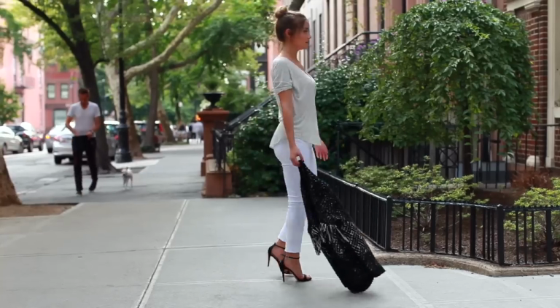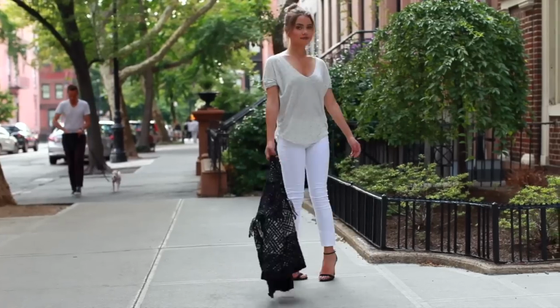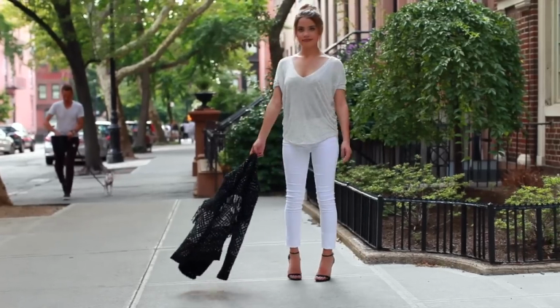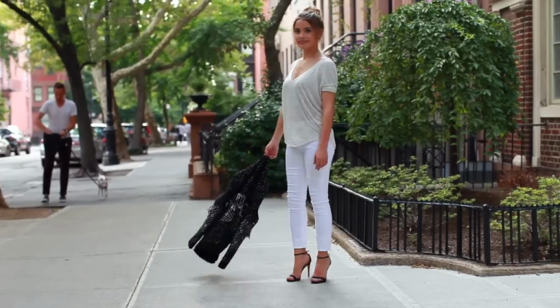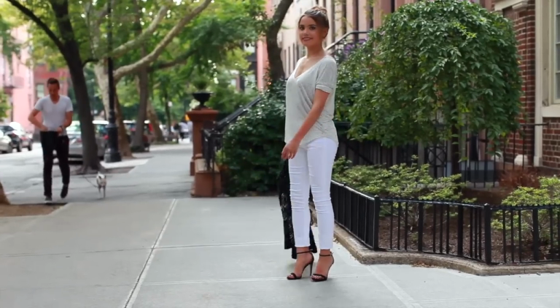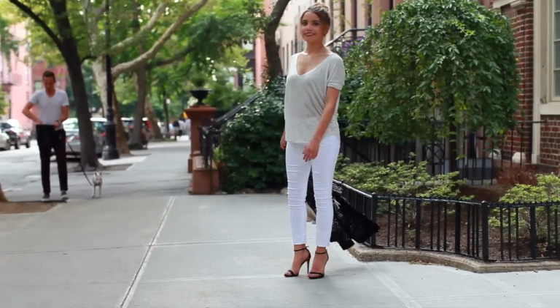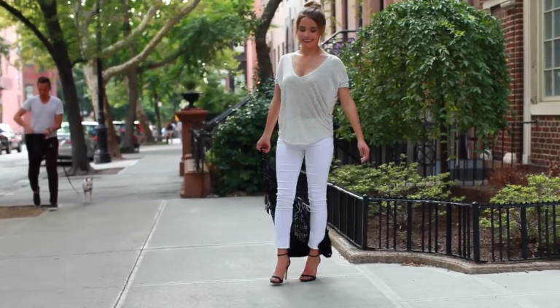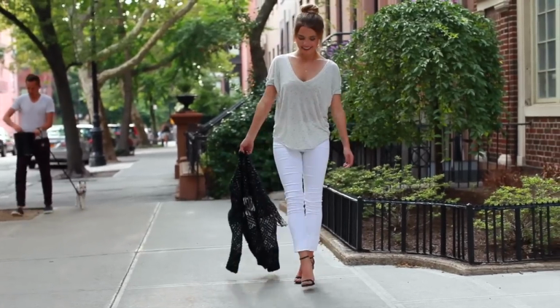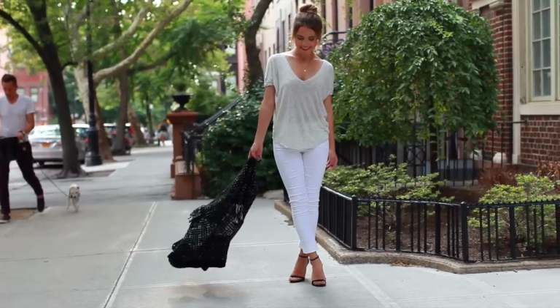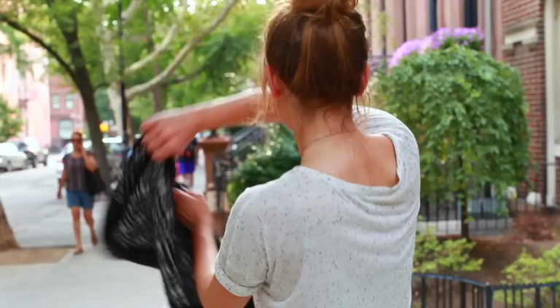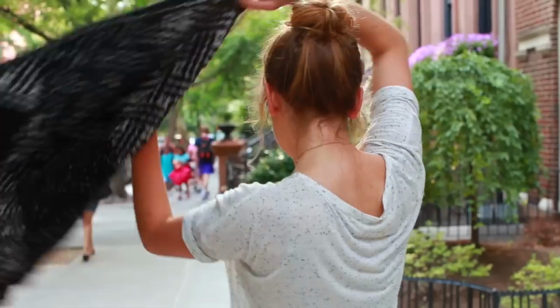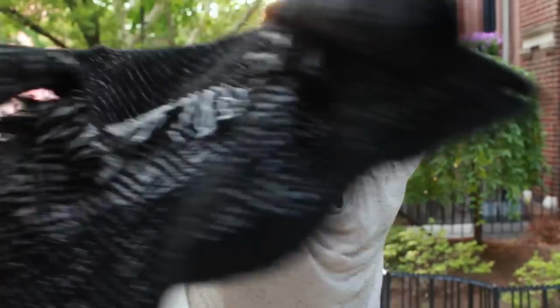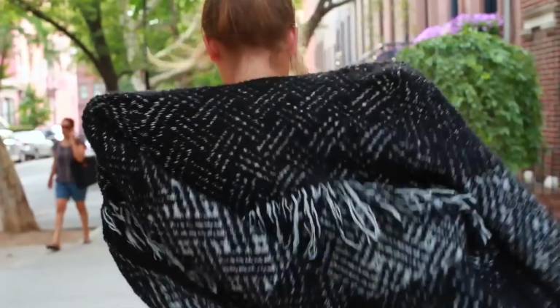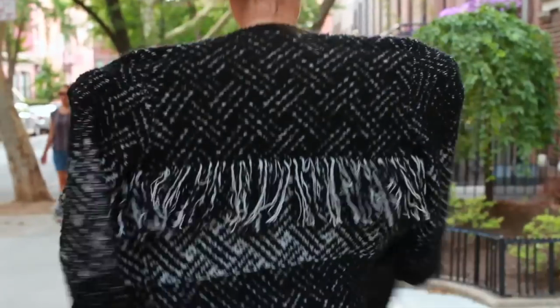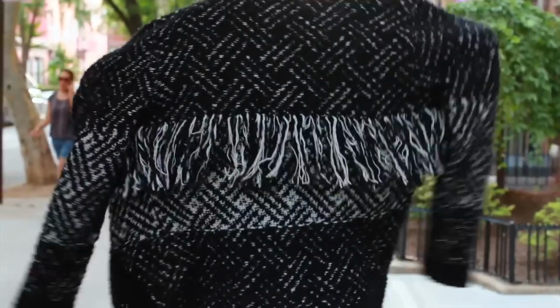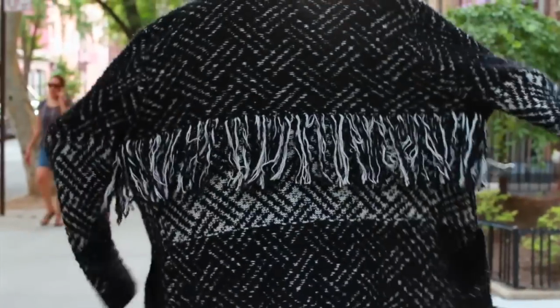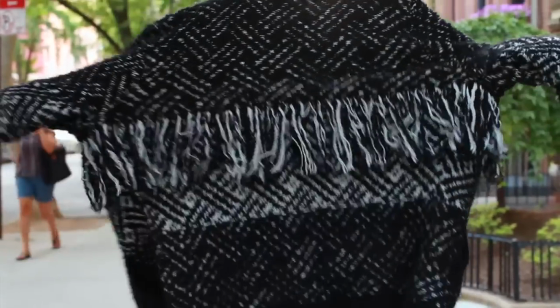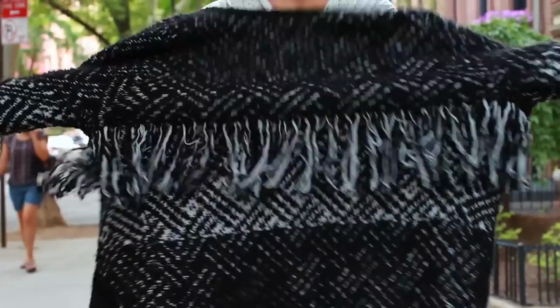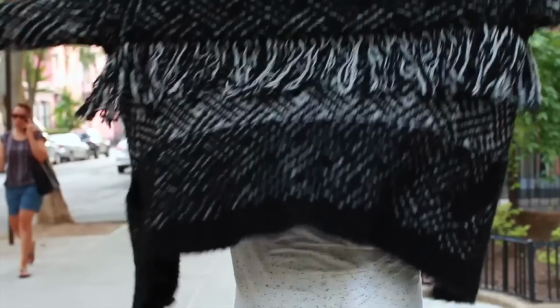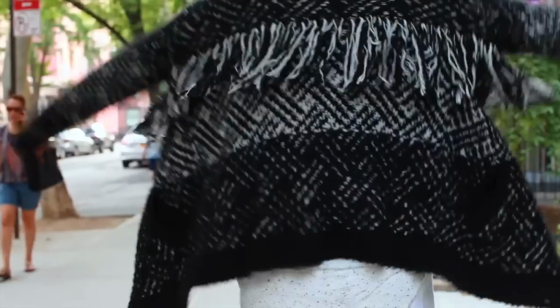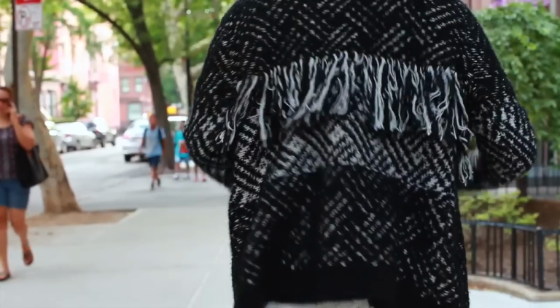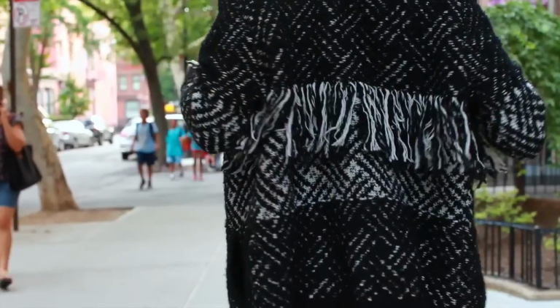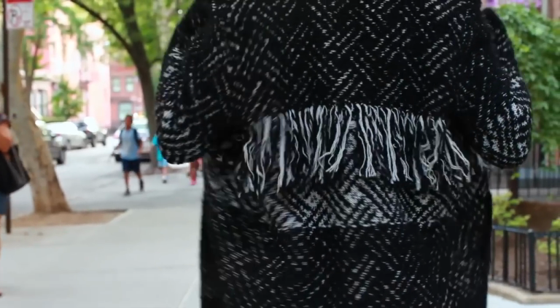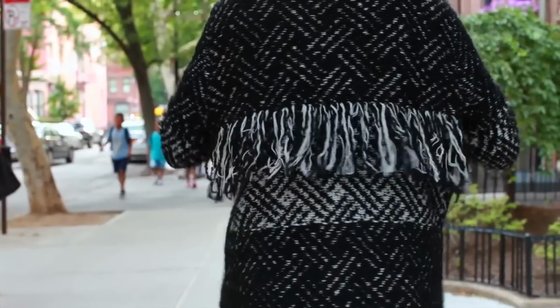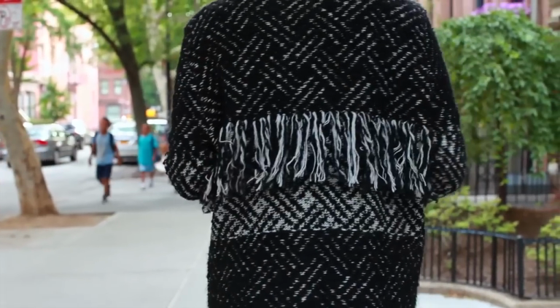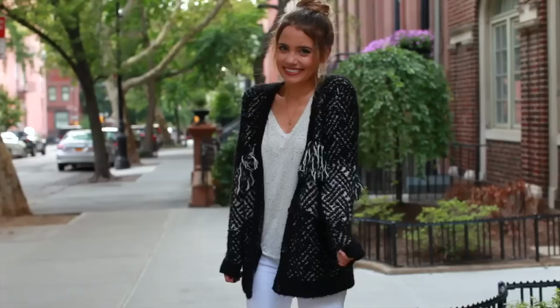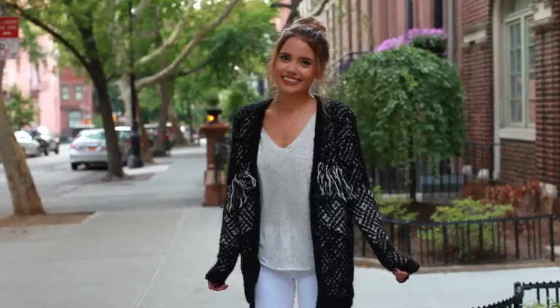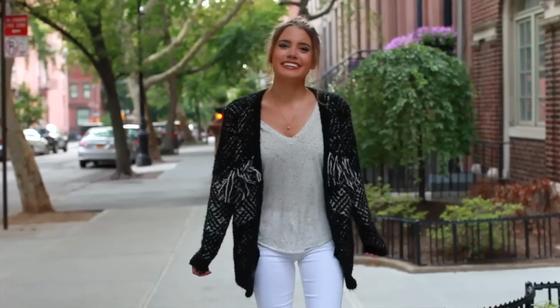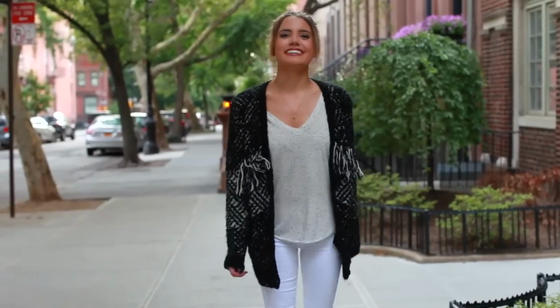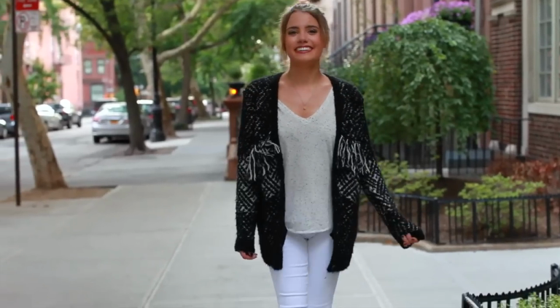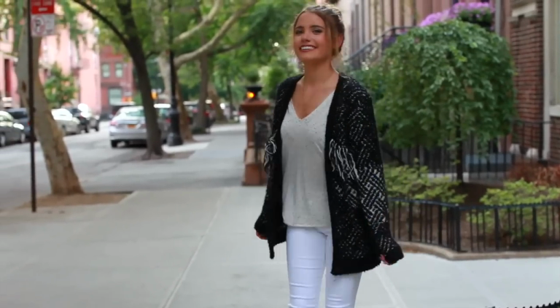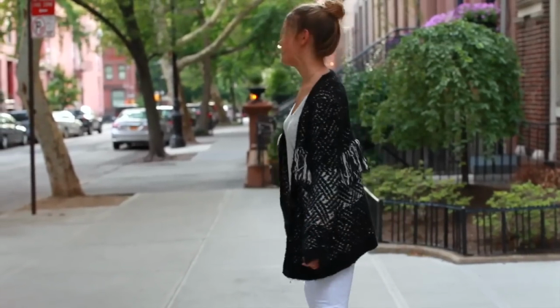For a fun layering element I added this black and white fringe sweater from the Kupols. Overall, this is something I would wear on a dinner night out, or a casual day if I switched up the shoes.